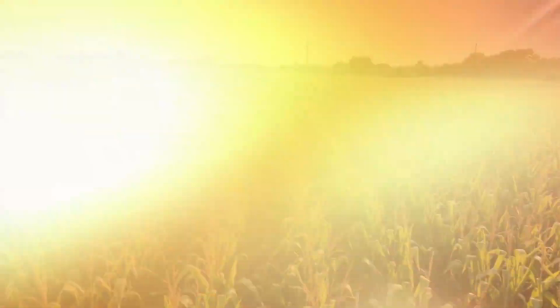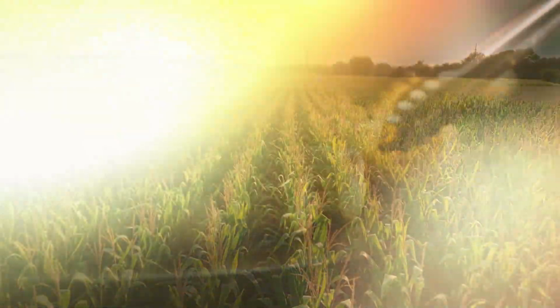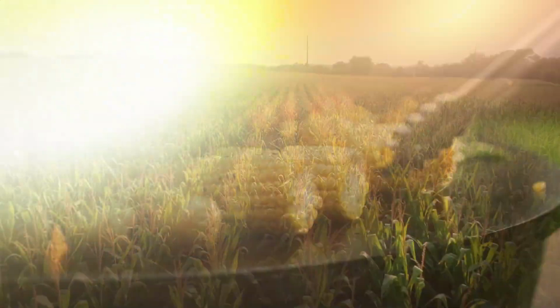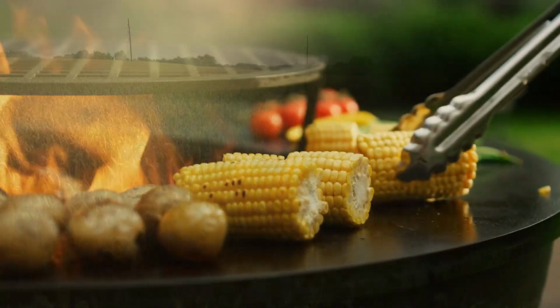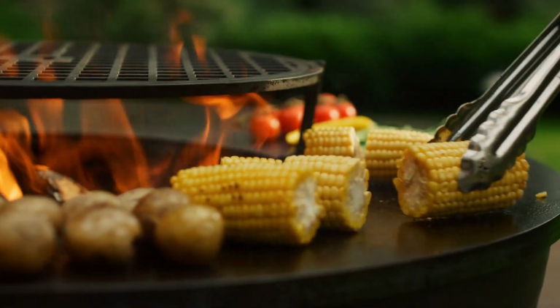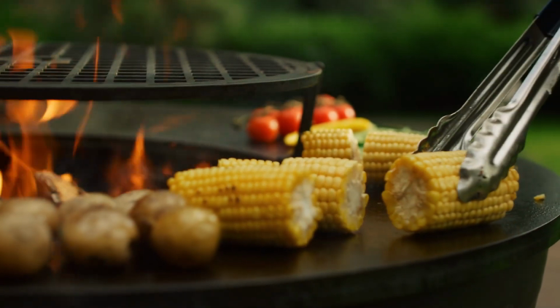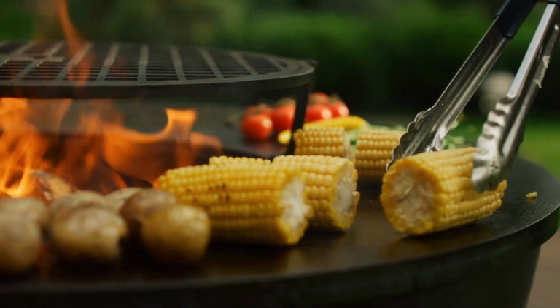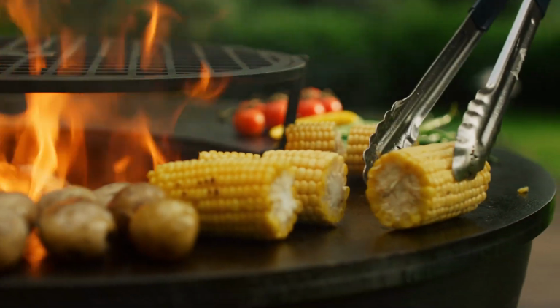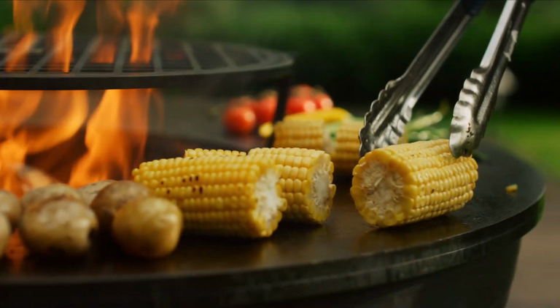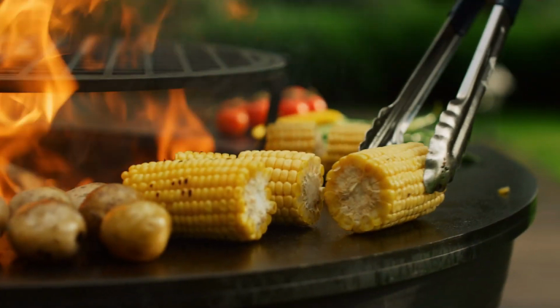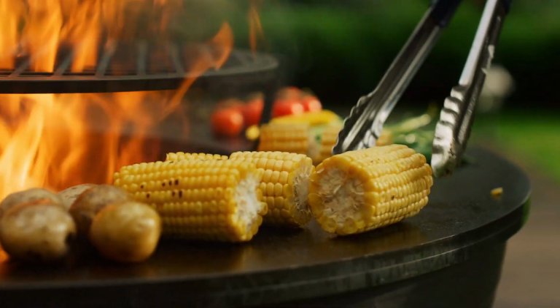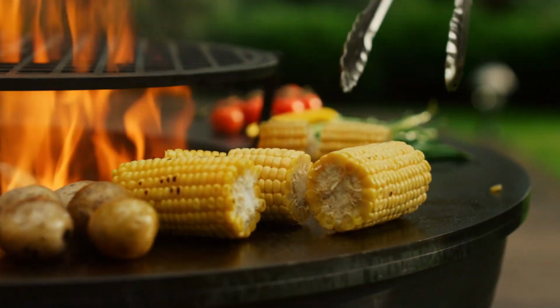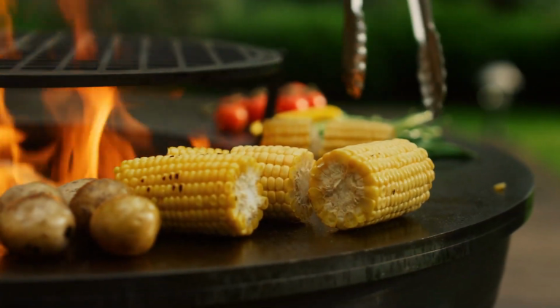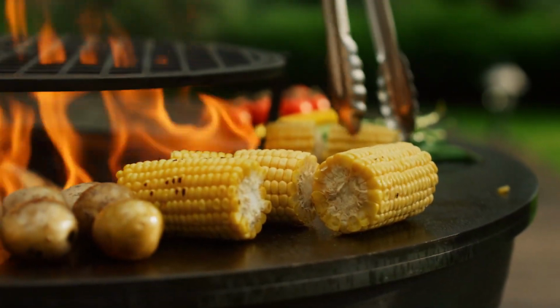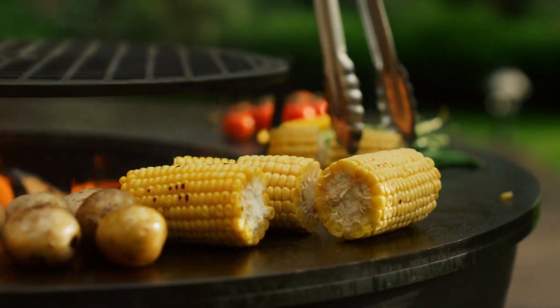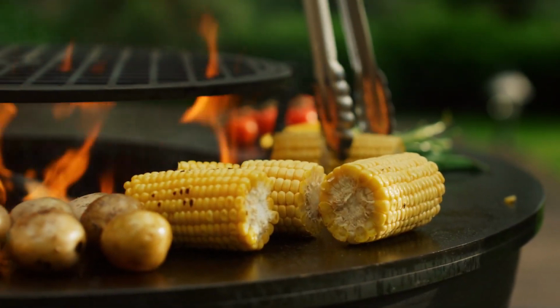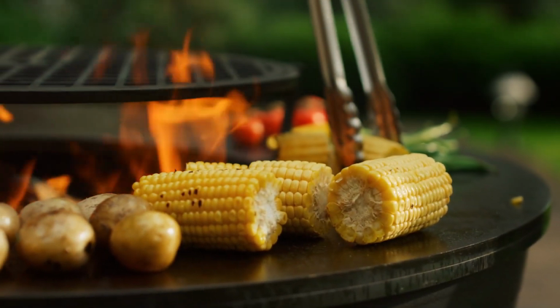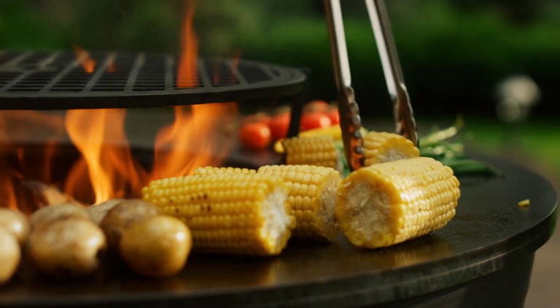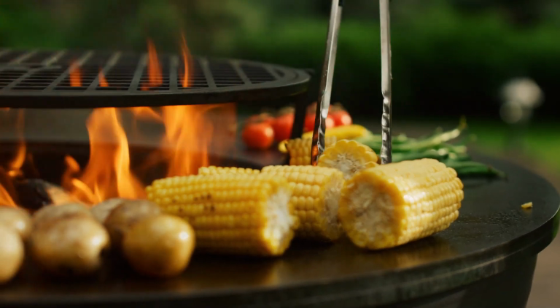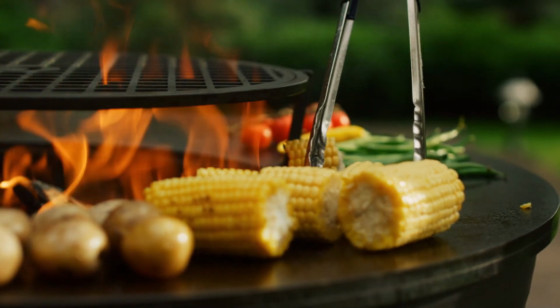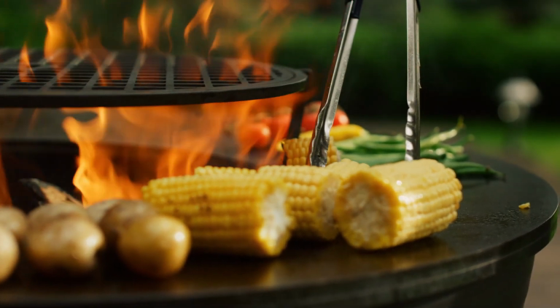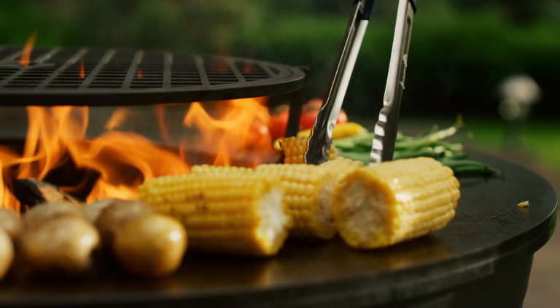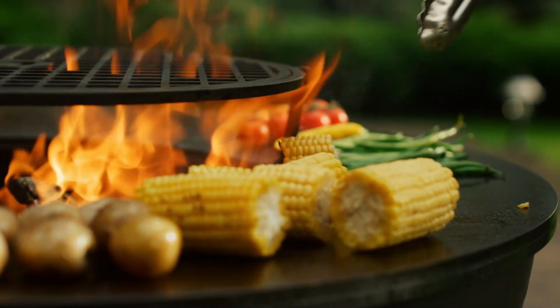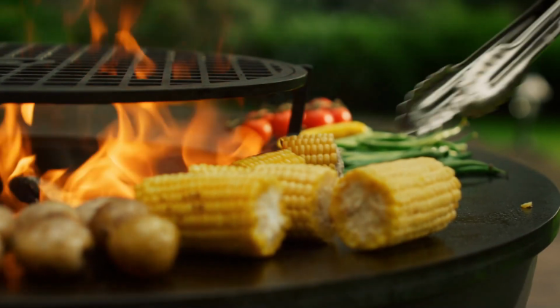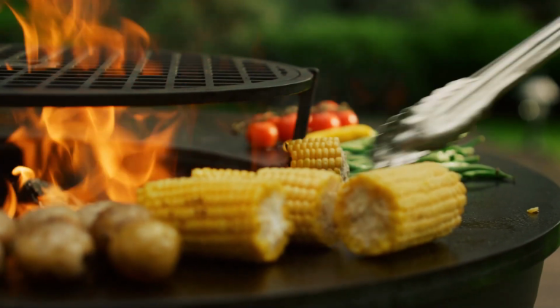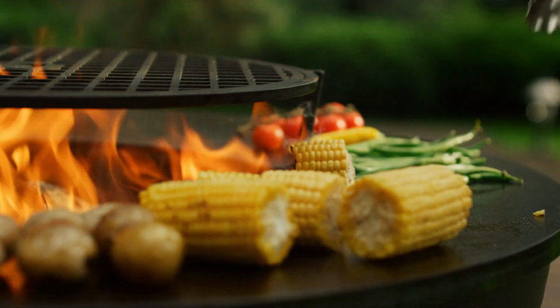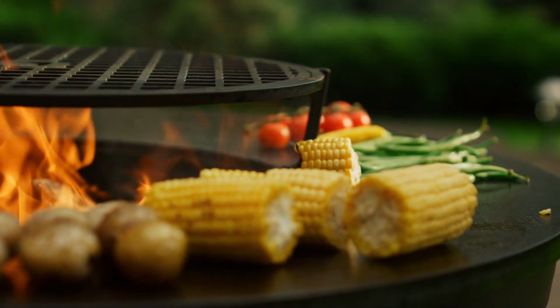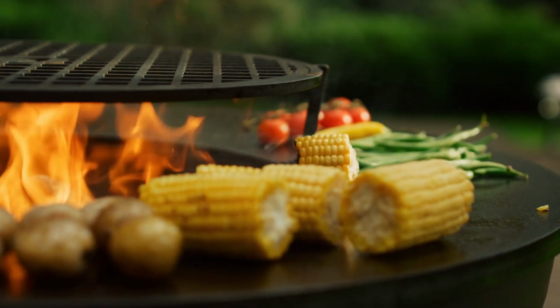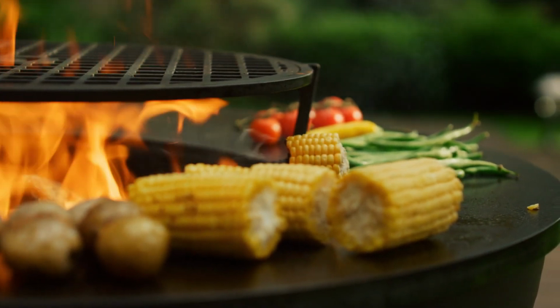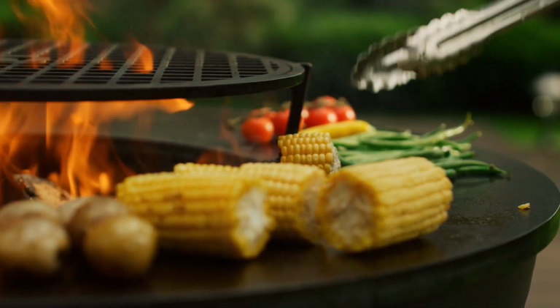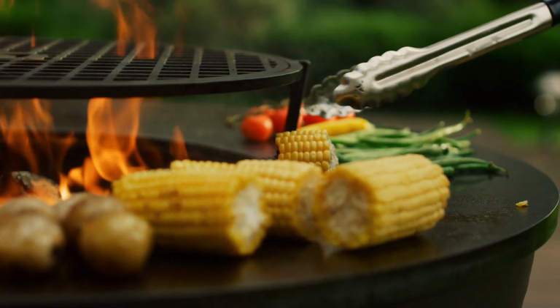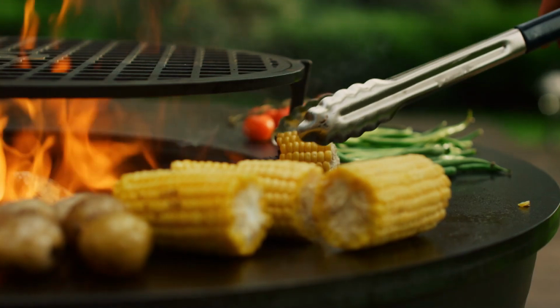Corn has many uses beyond just food. It can be processed into a variety of products, such as corn syrup, which is used to sweeten food and drinks, and cornstarch, which is used in cooking and baking.